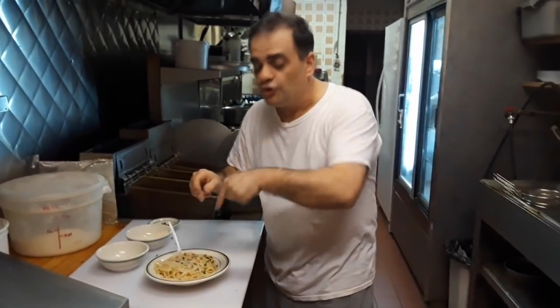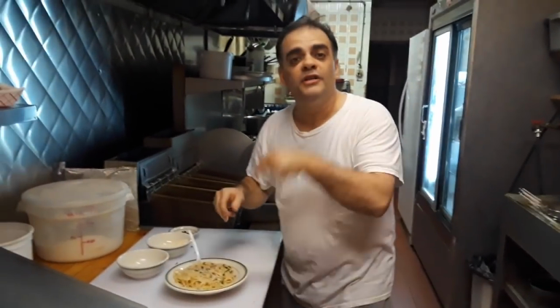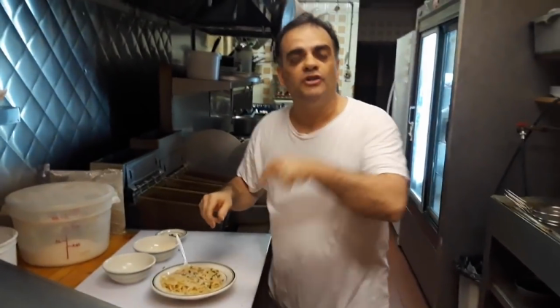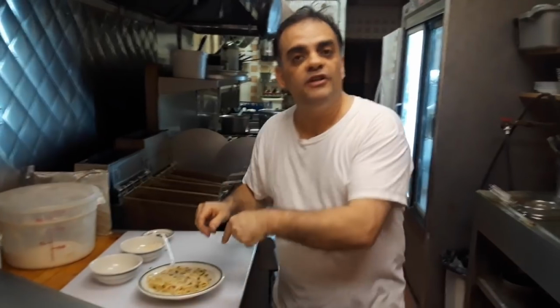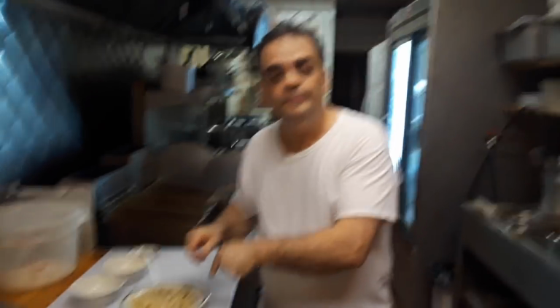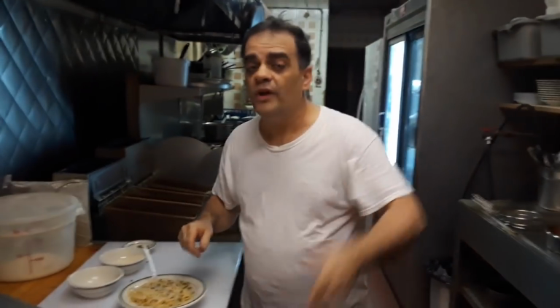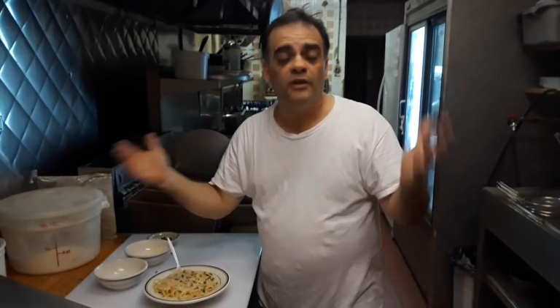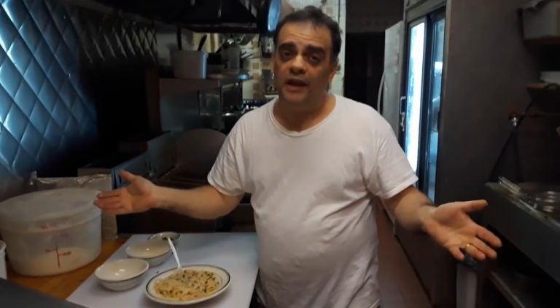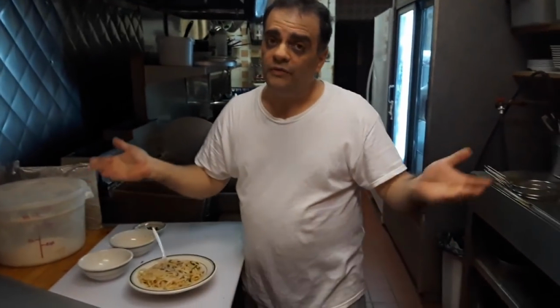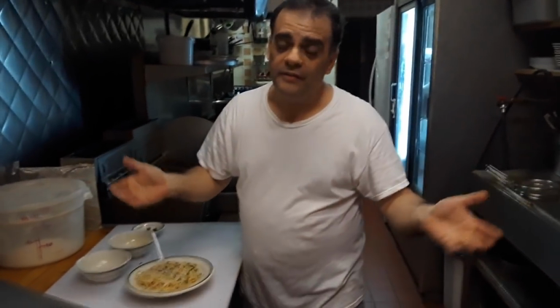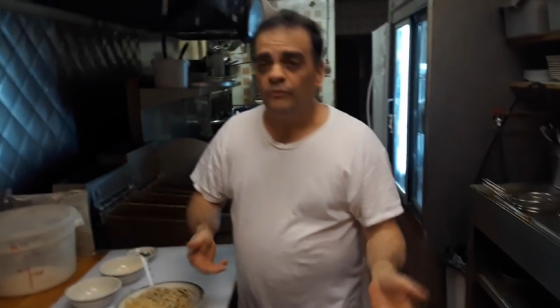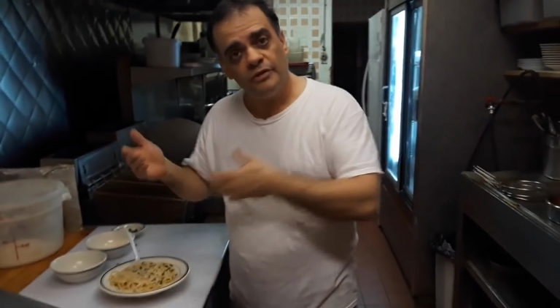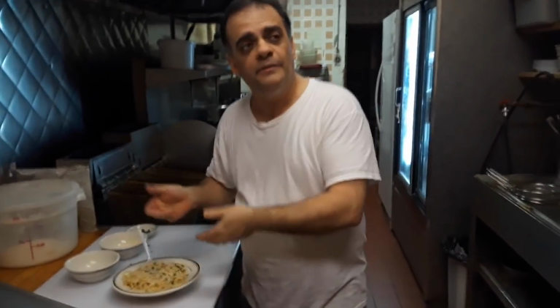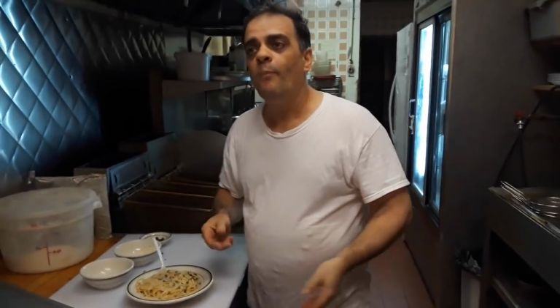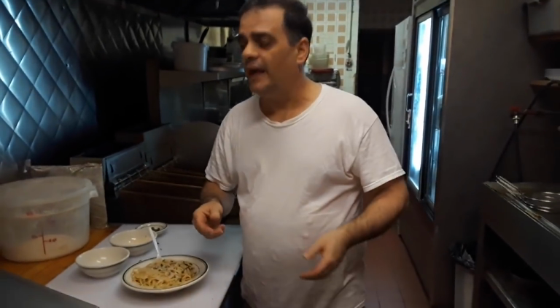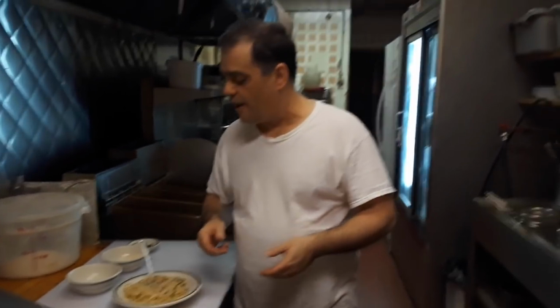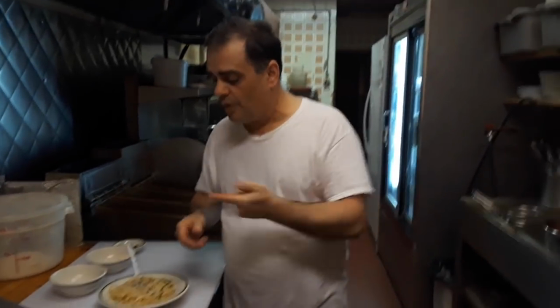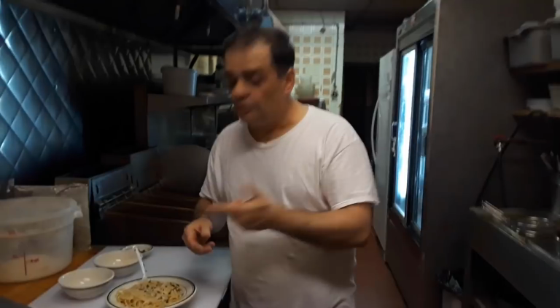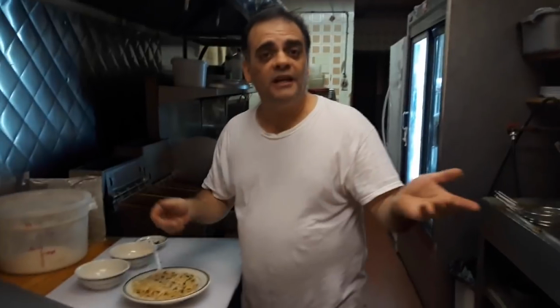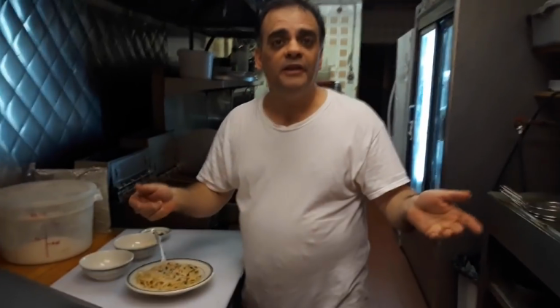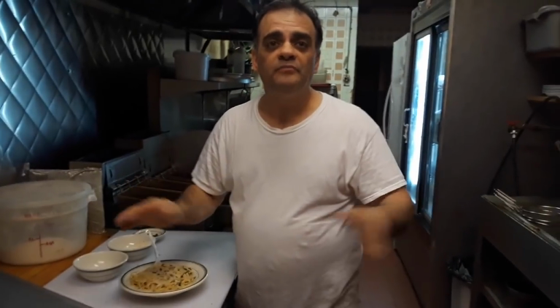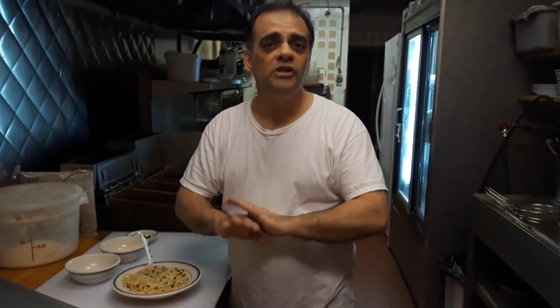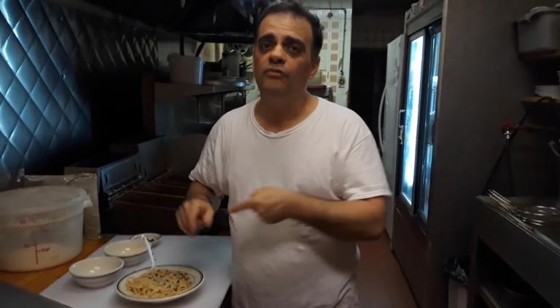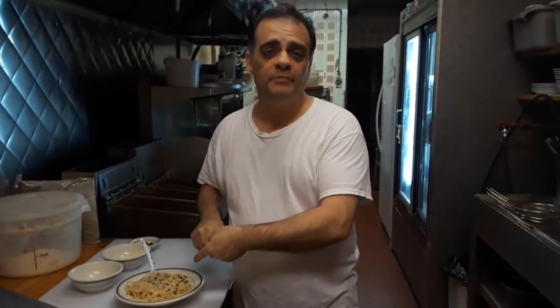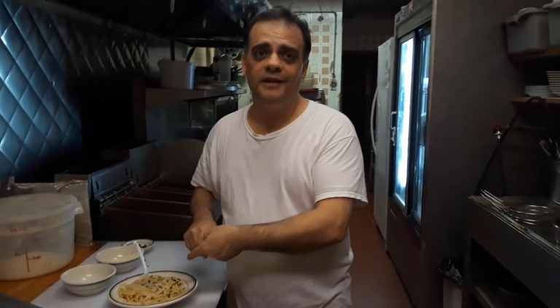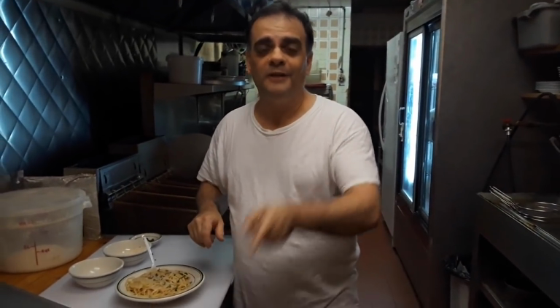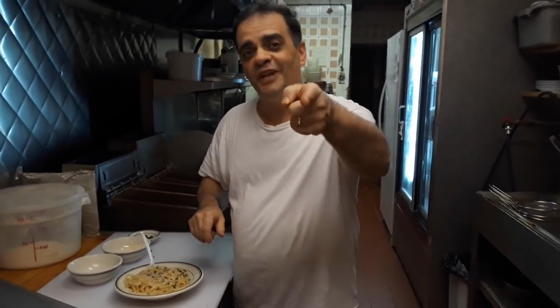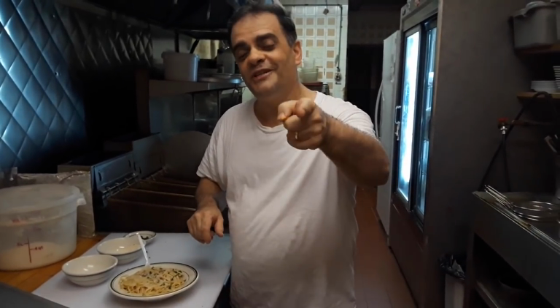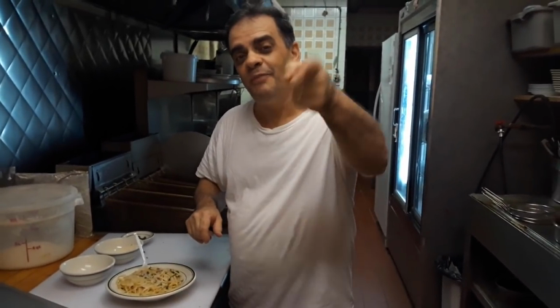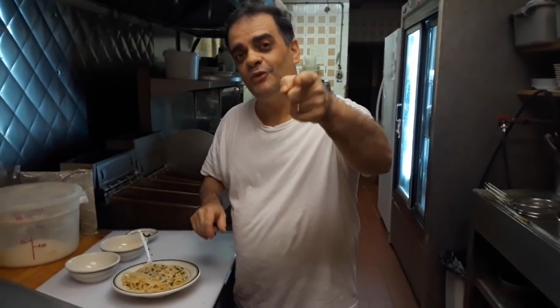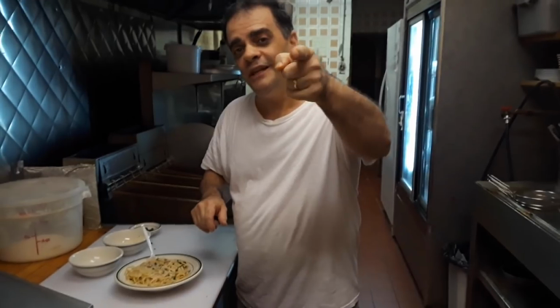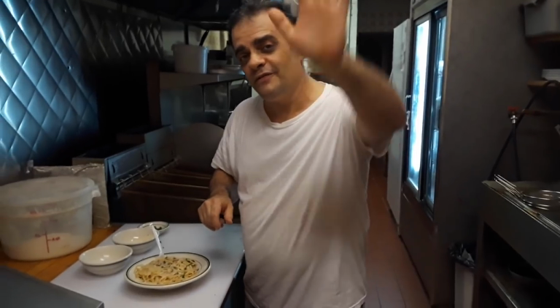Hey guys, try this at the house. You don't have to get the guanciale, you can use the bacon. Do it exactly how I did and you're going to have a great spaghetti alla carbonara. I'll see you next time. This is Andy from Pasta Fazool. Ciao.